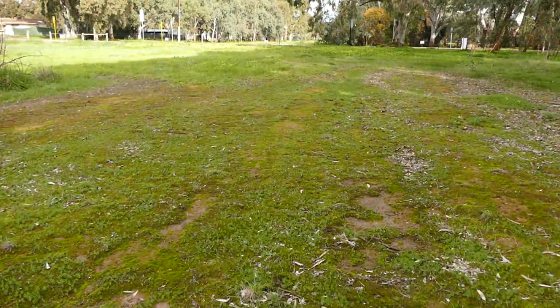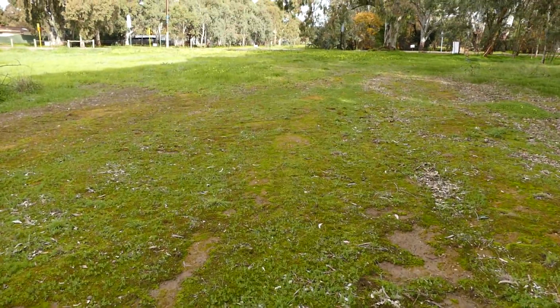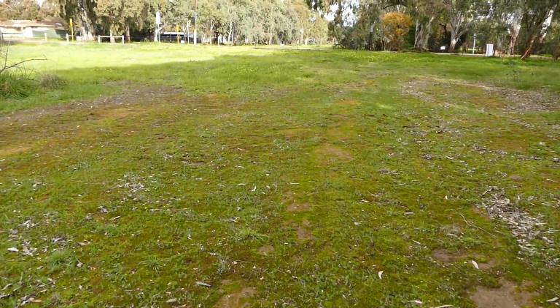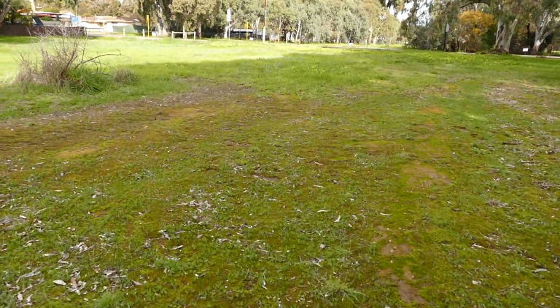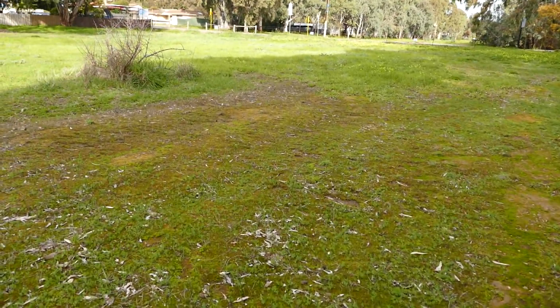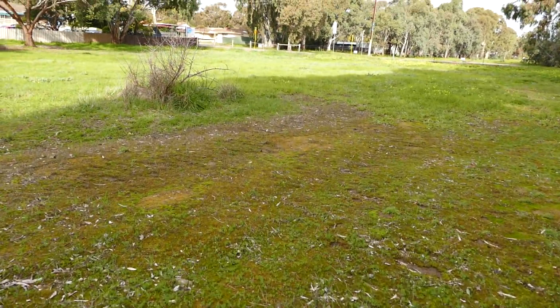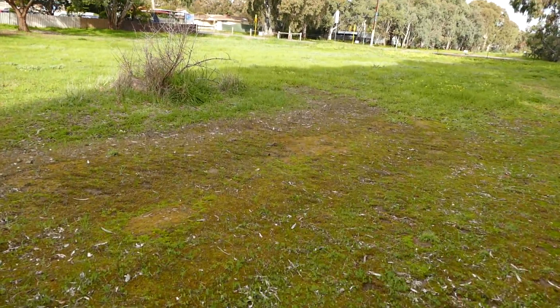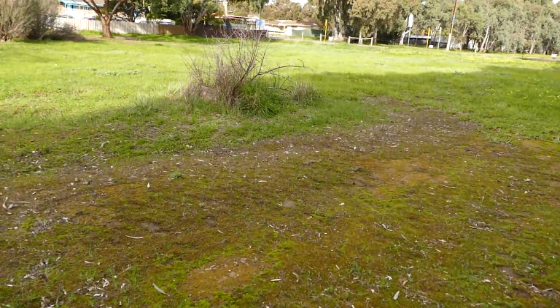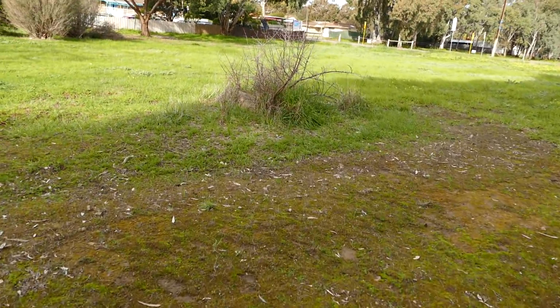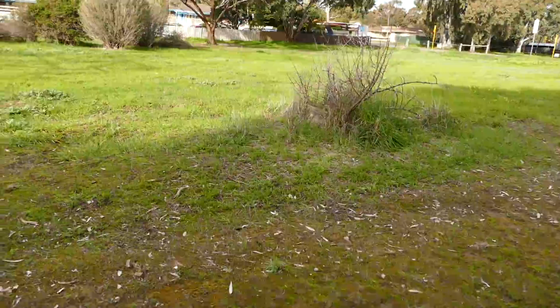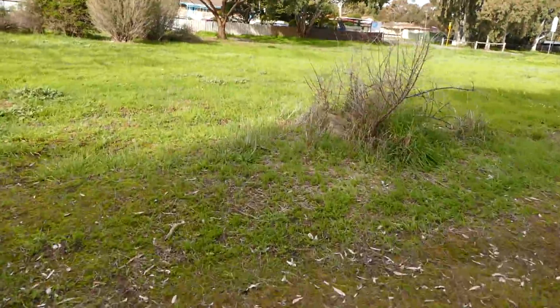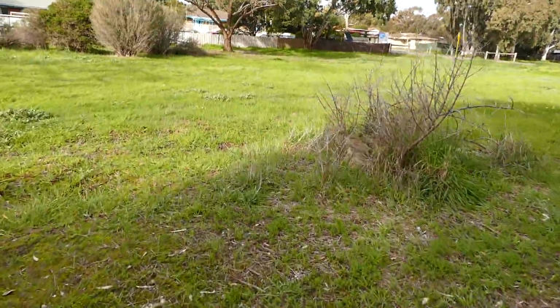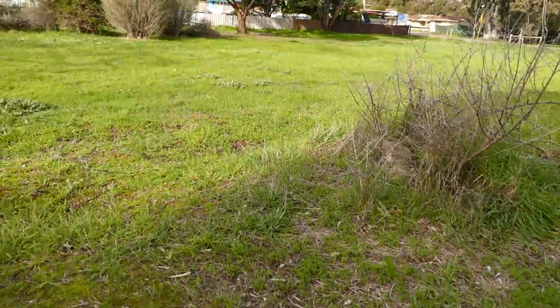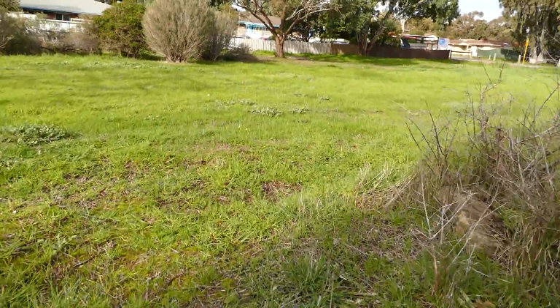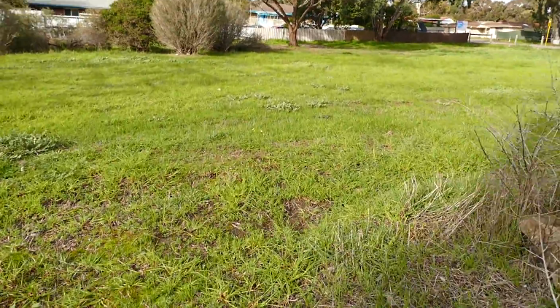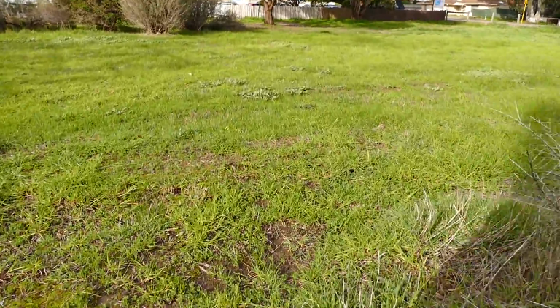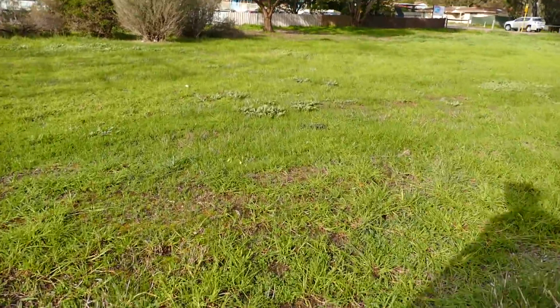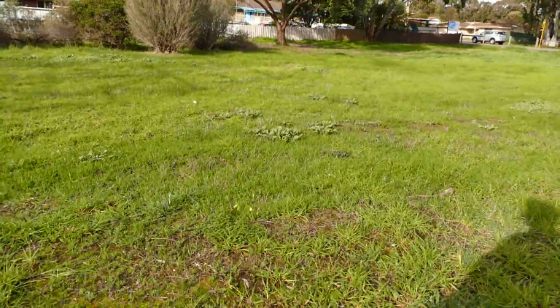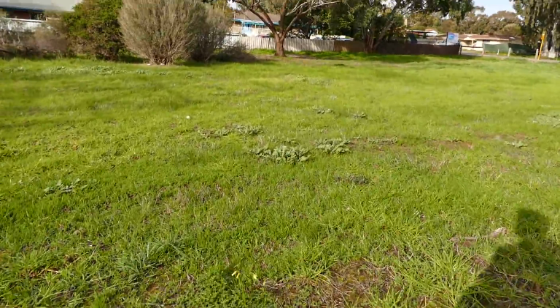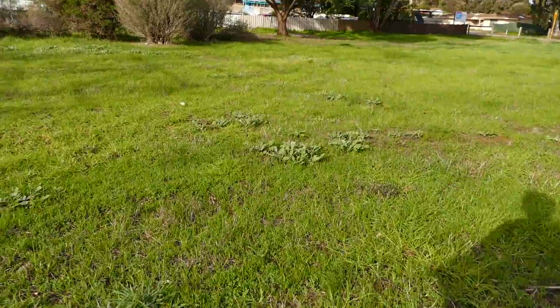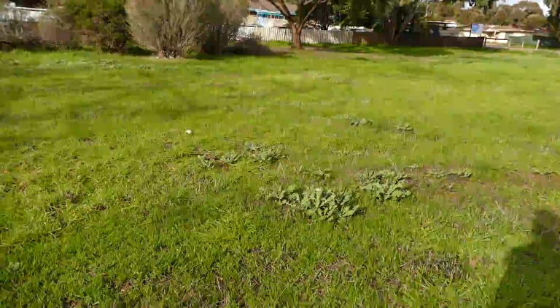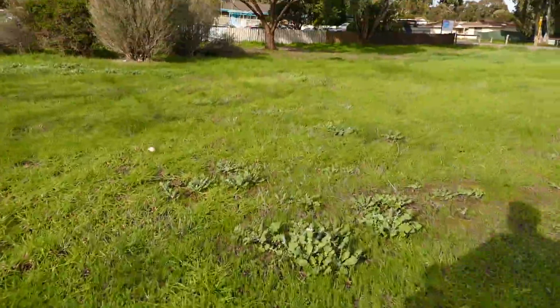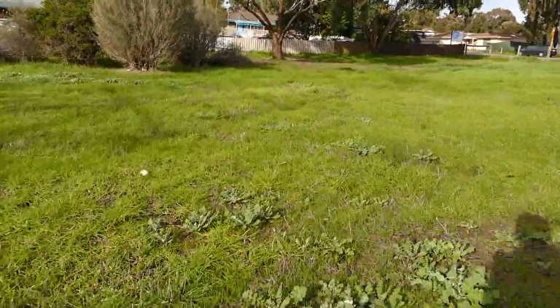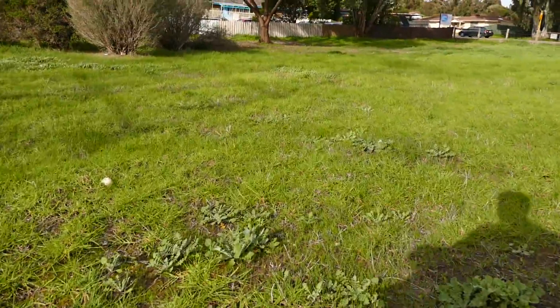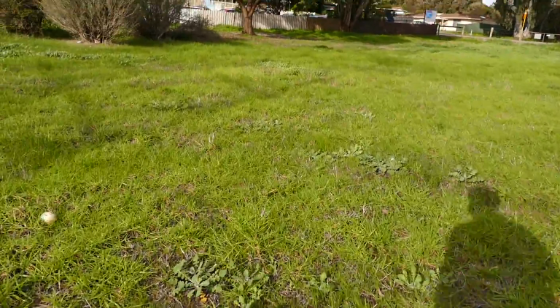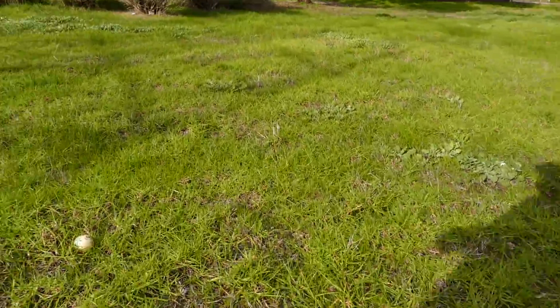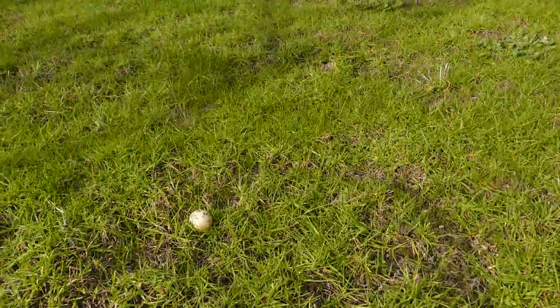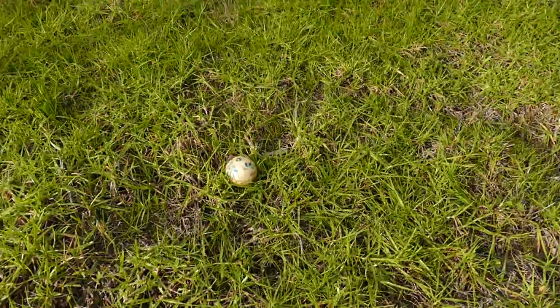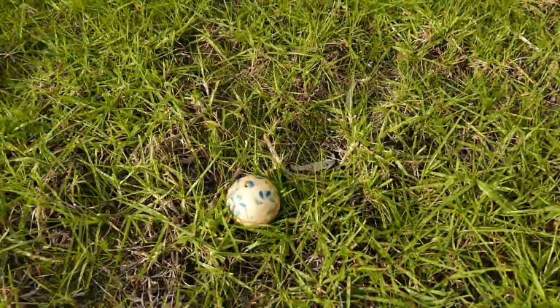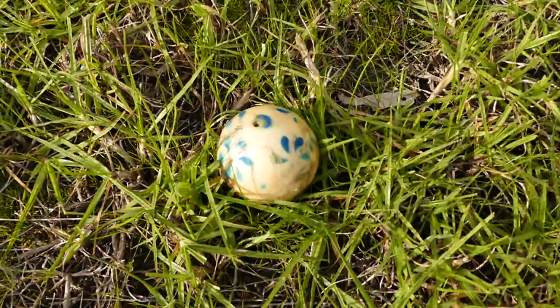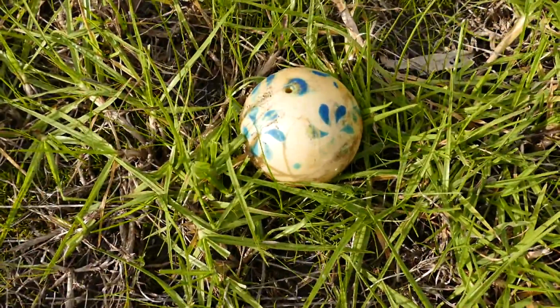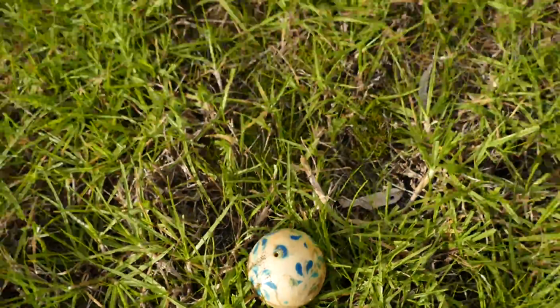Oh yeah, I think I've done enough filming, fellas. Oh yes, here it is — I think is this it? Ball — someone's lost their ball!